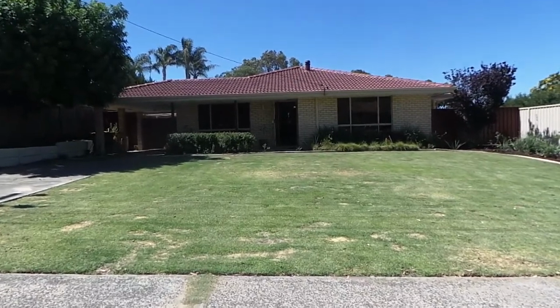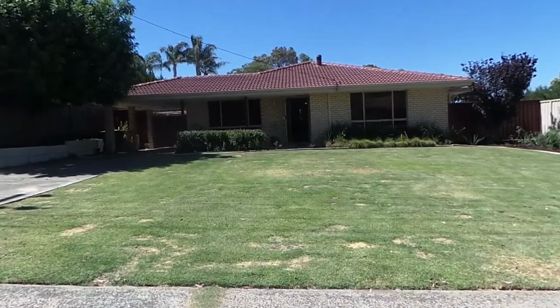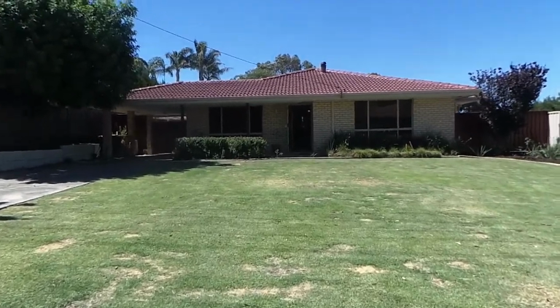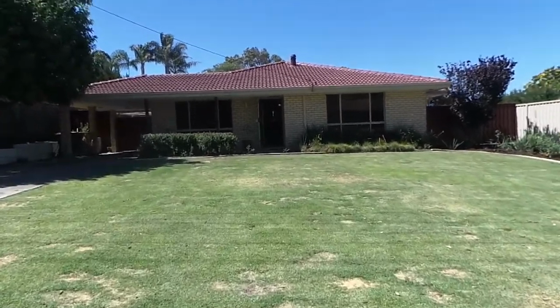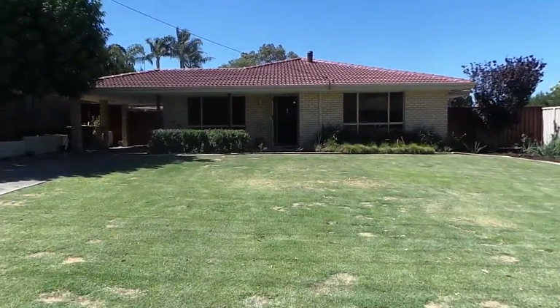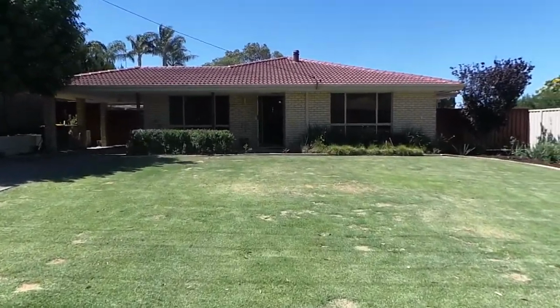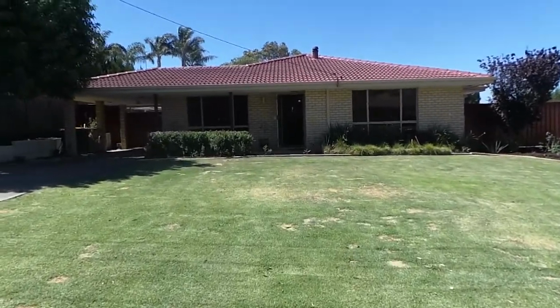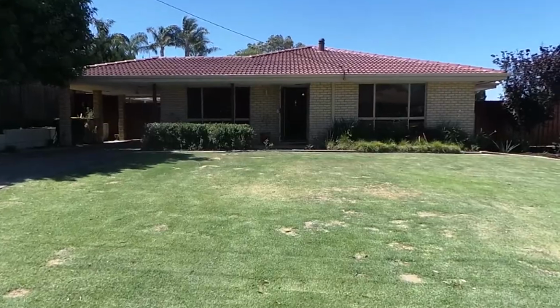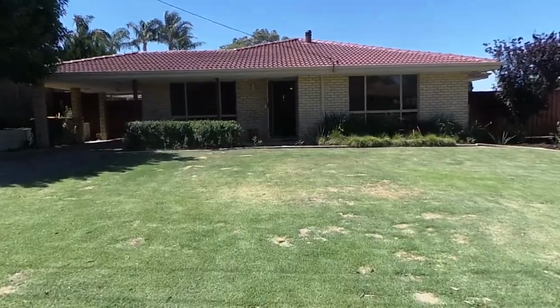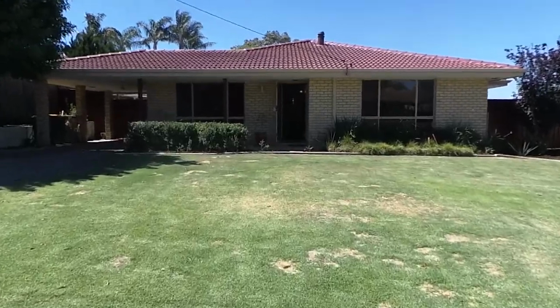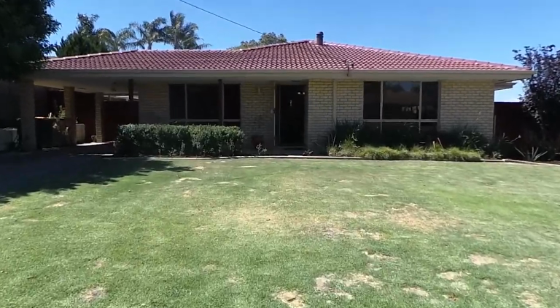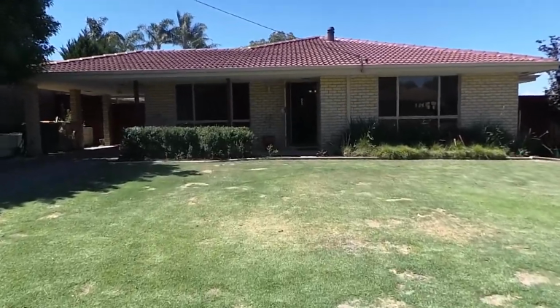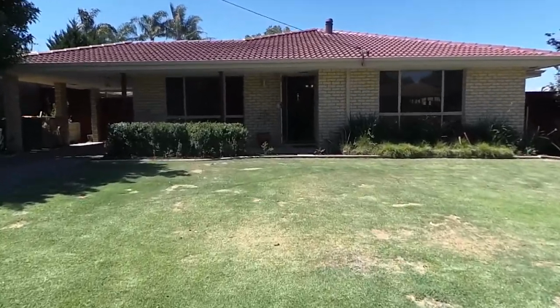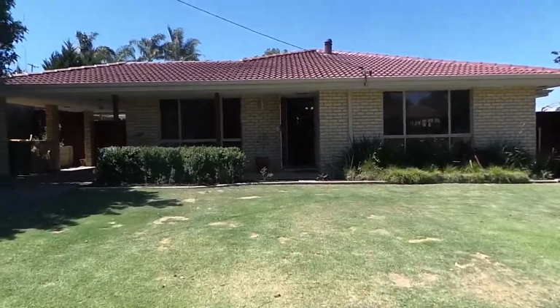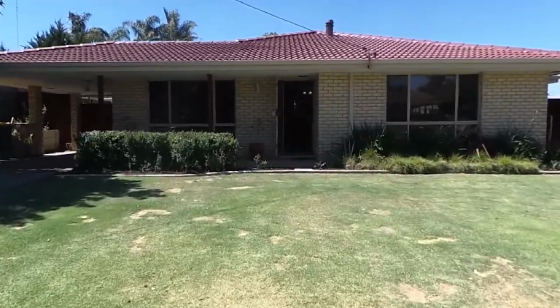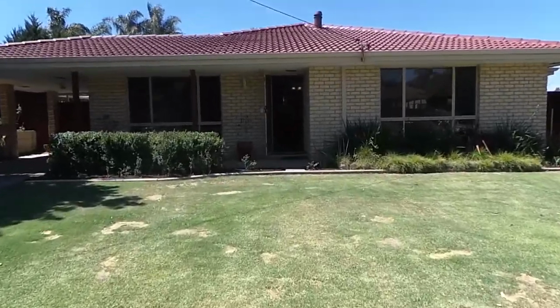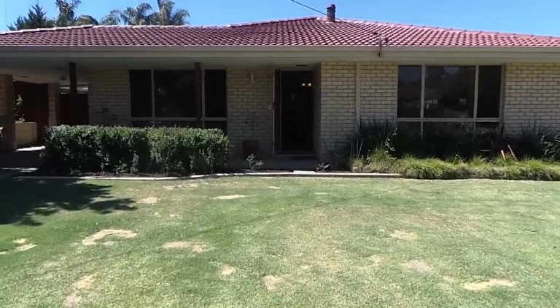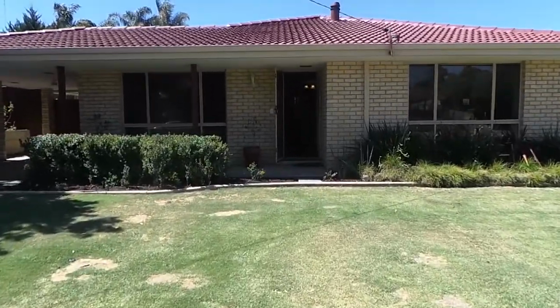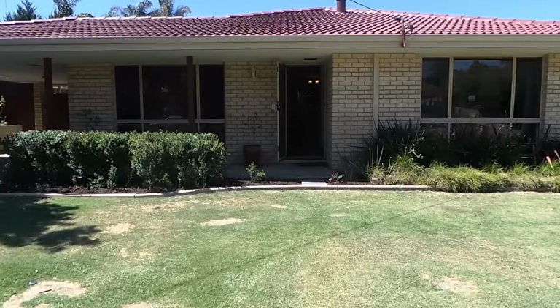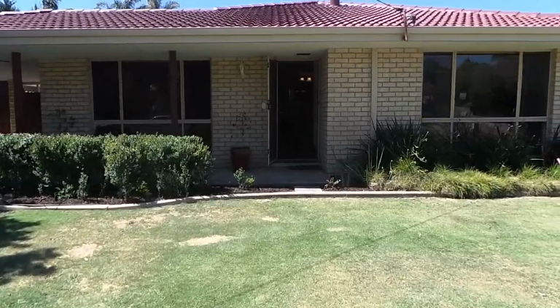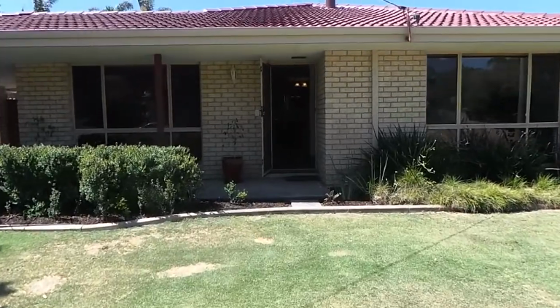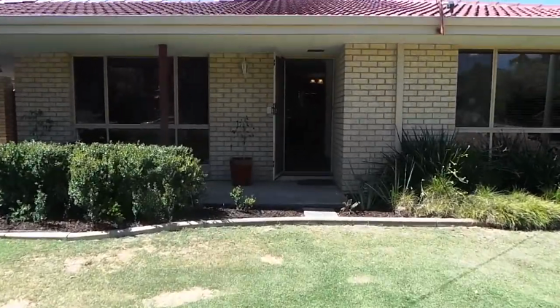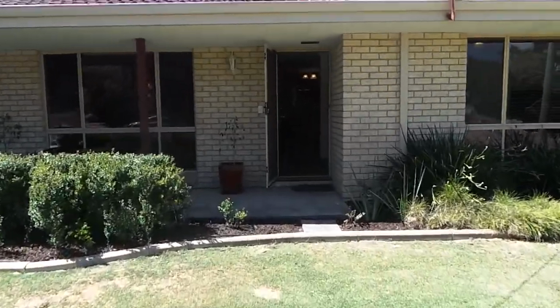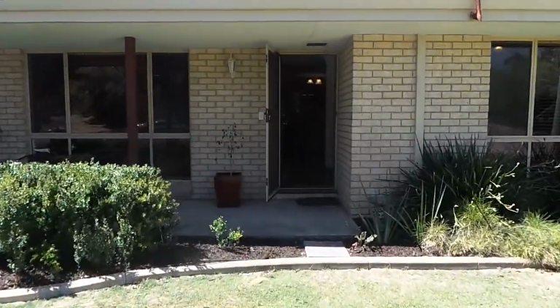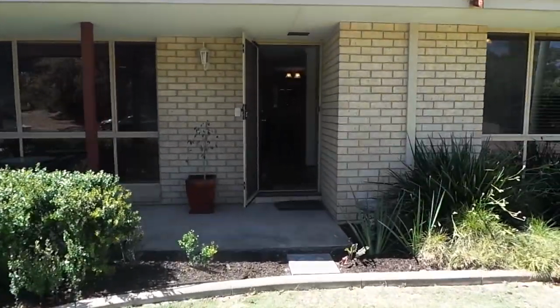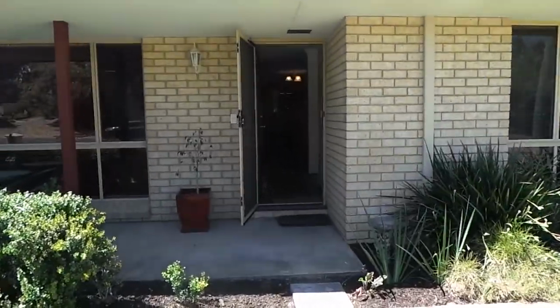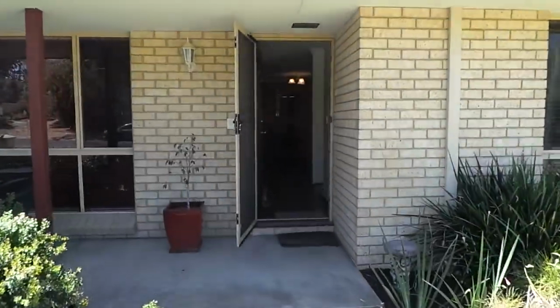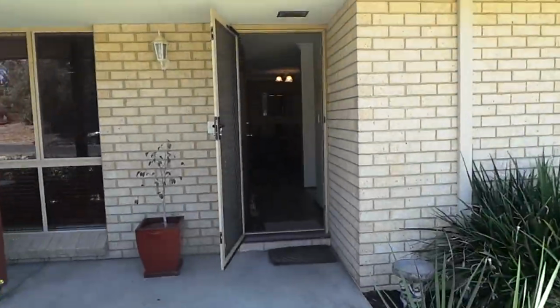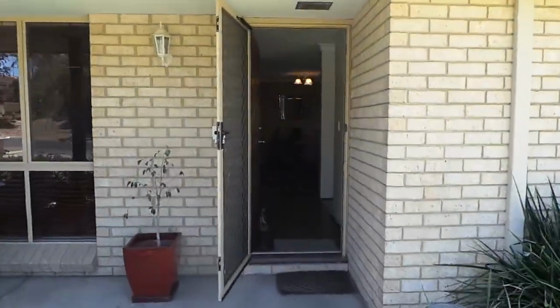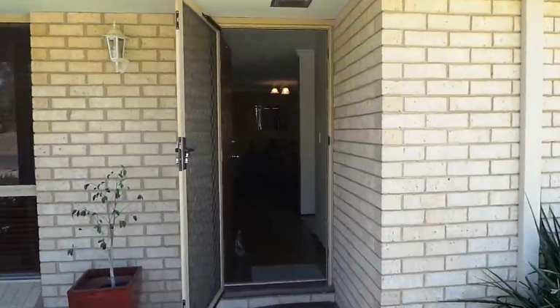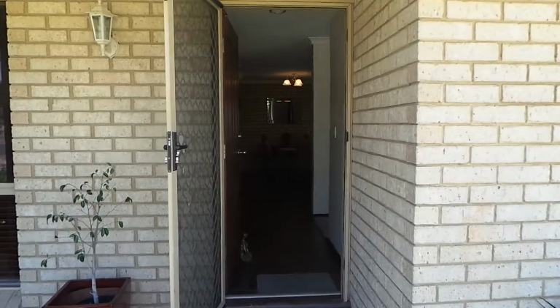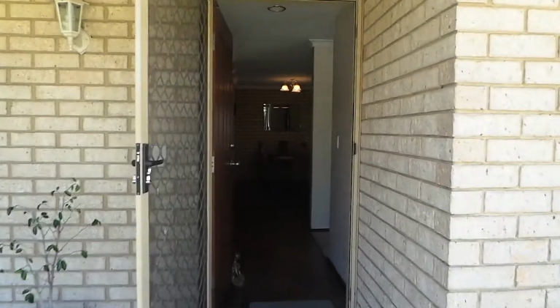Welcome to this video walkthrough. This is 80 Travers Drive in Australind. My name is Joel Stanley from Bar and Stanley Real Estate and I'll be taking you through this property today. It's a beautiful three bedroom, one bathroom home.